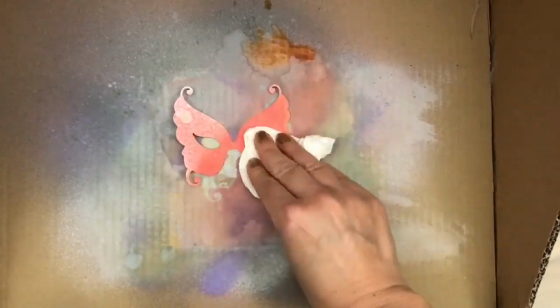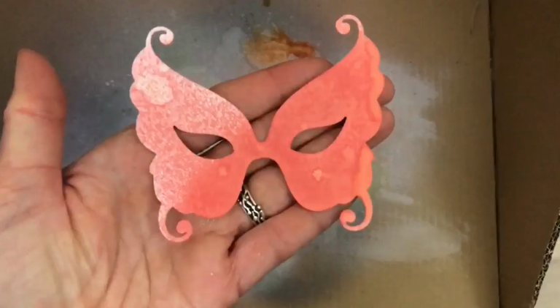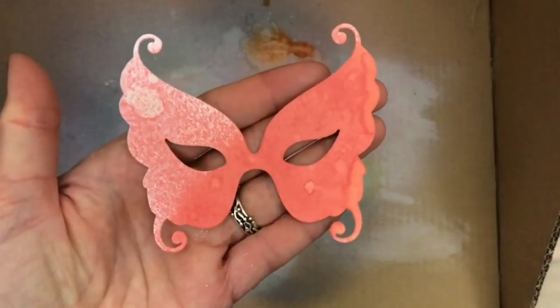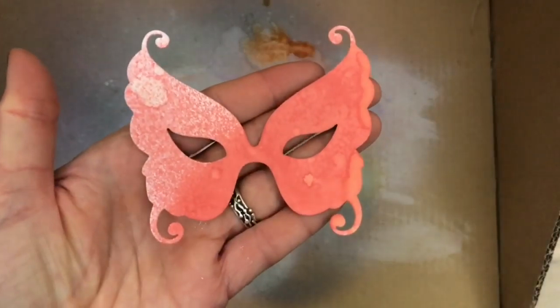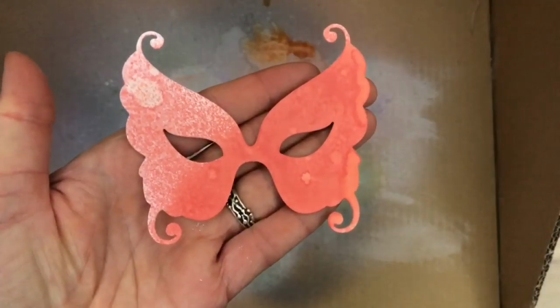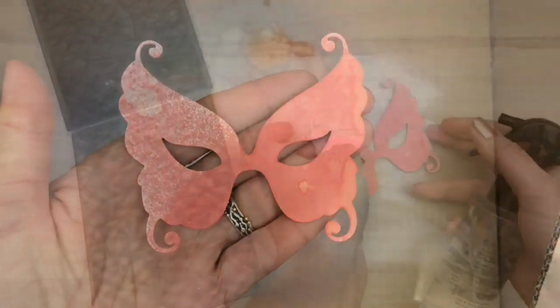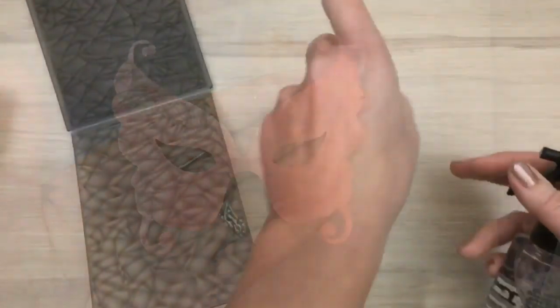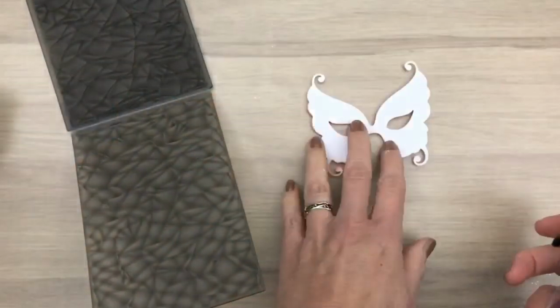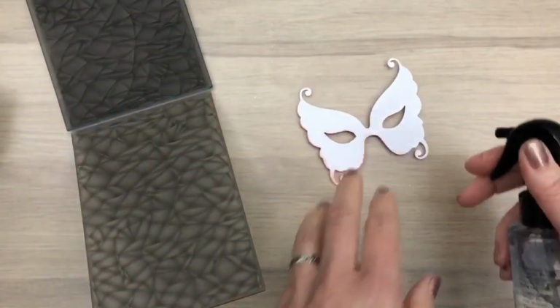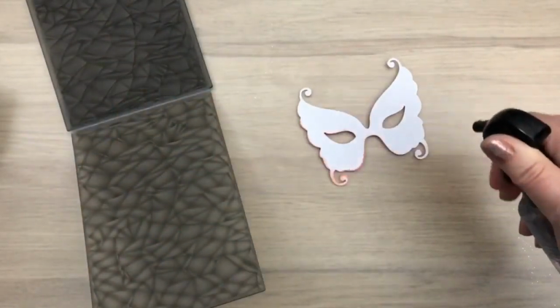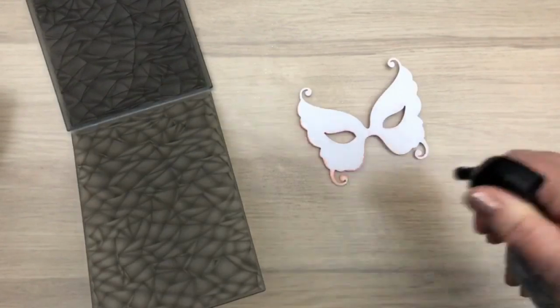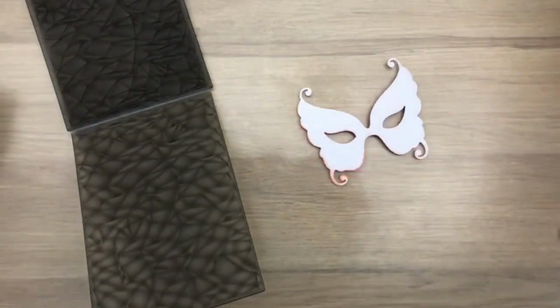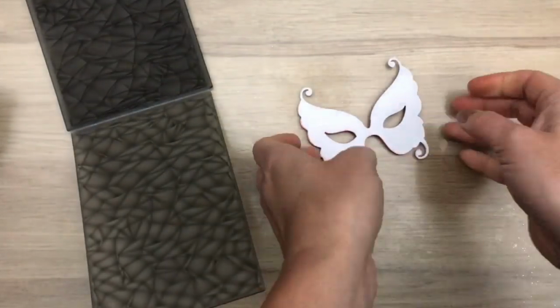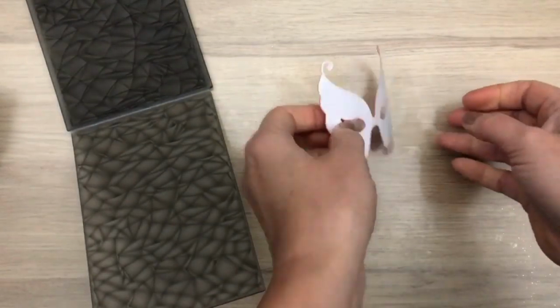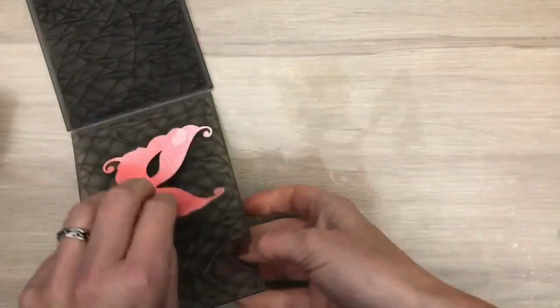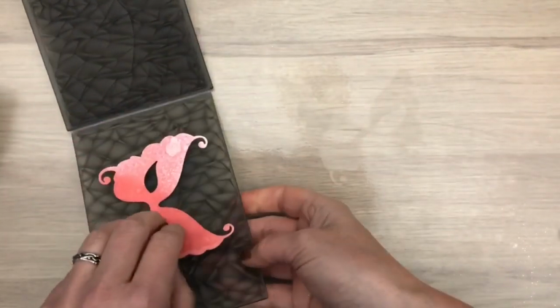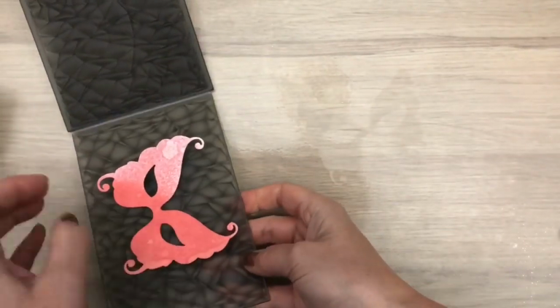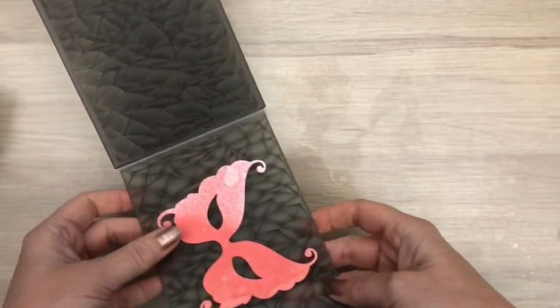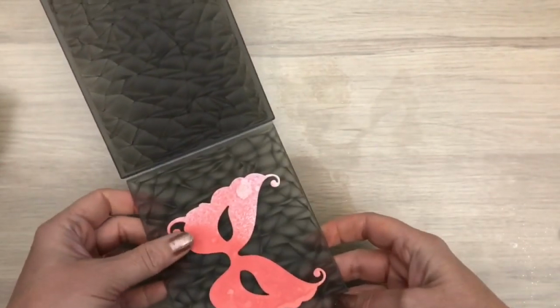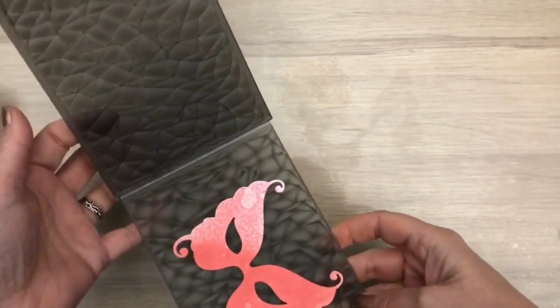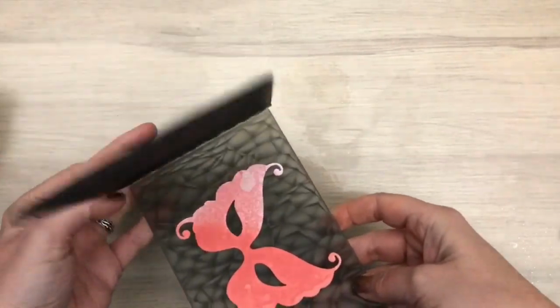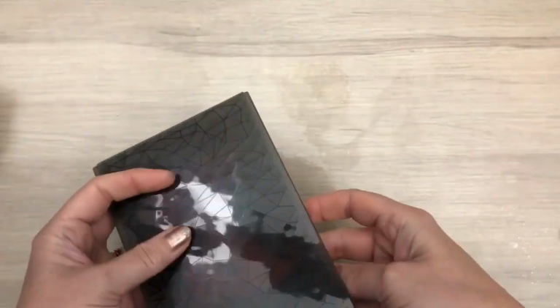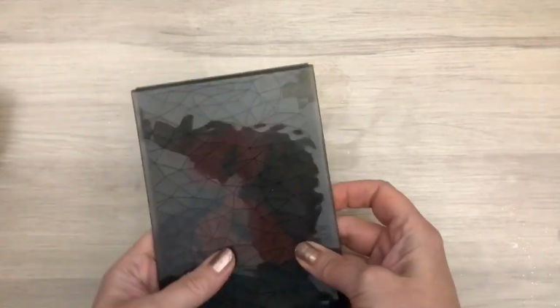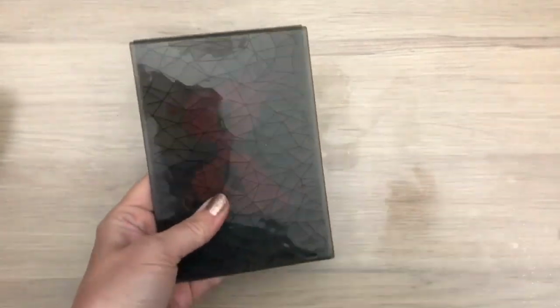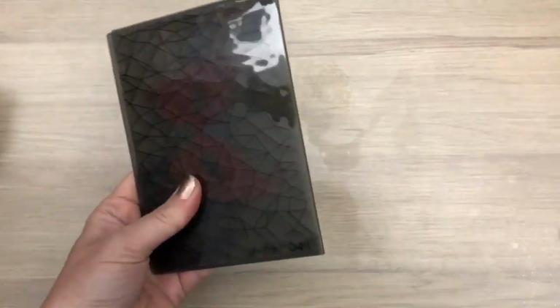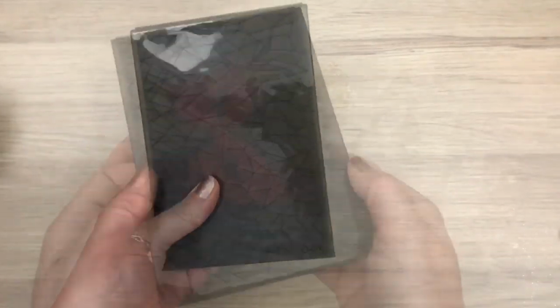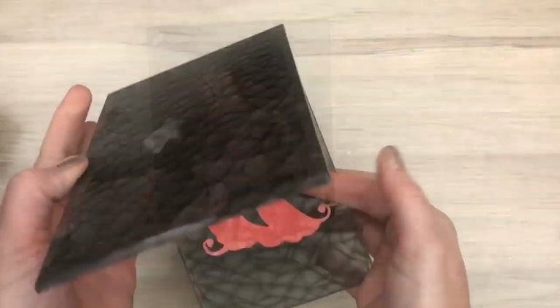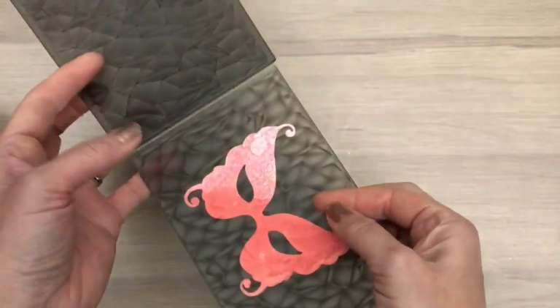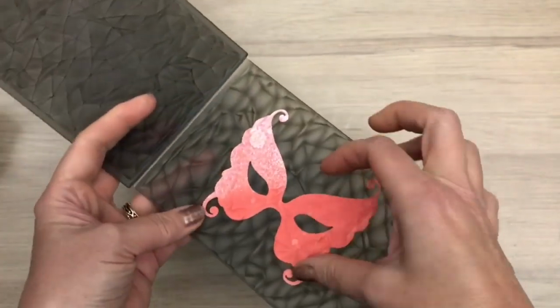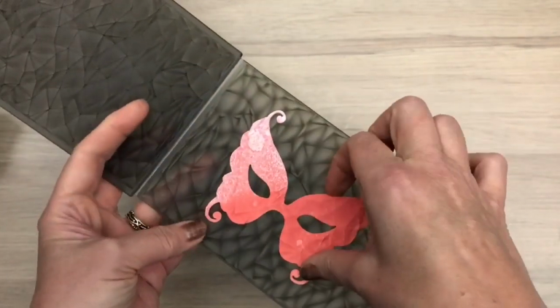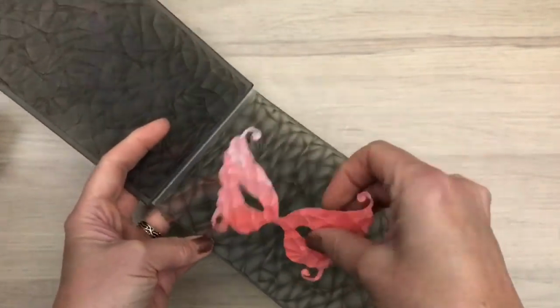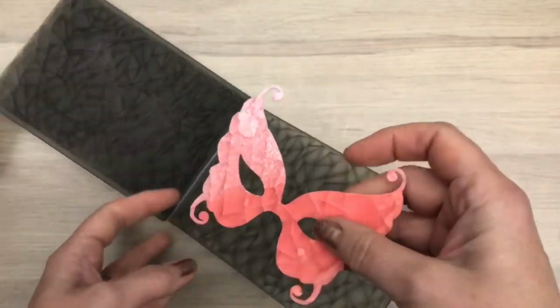And this is the result with lots of texture. I mist the back with water and put it in an embossing folder and run it through the machine. And this is what it looks like after embossing.